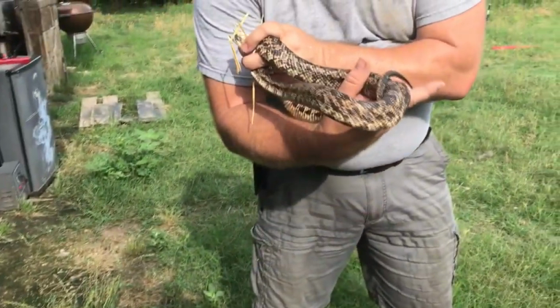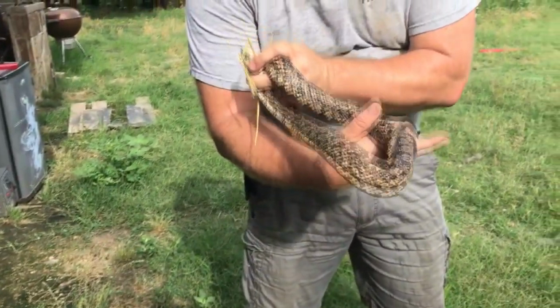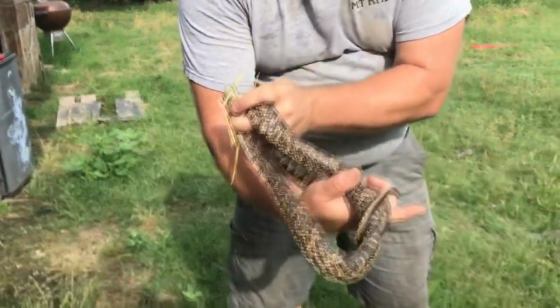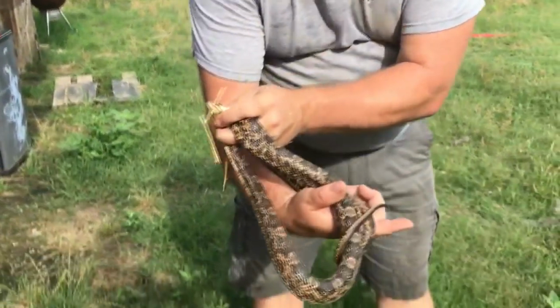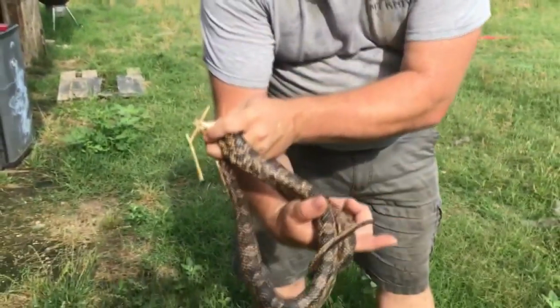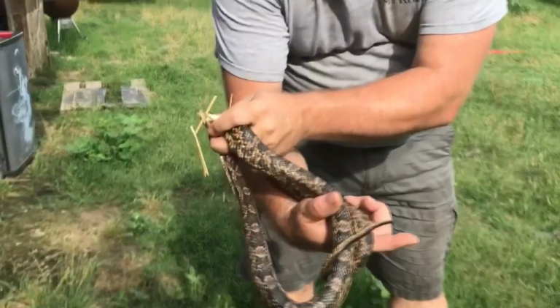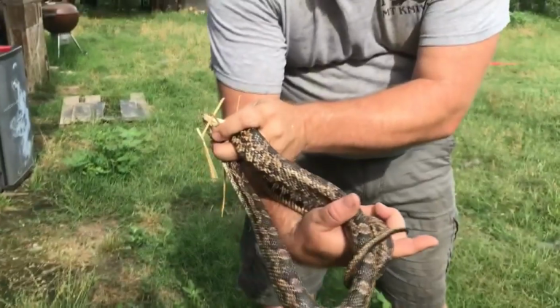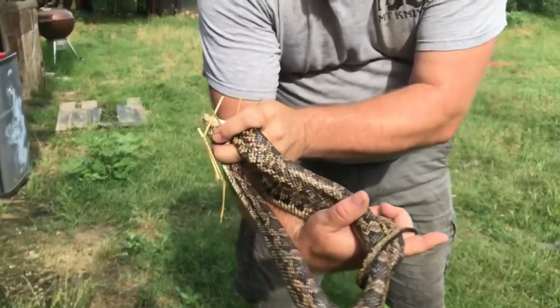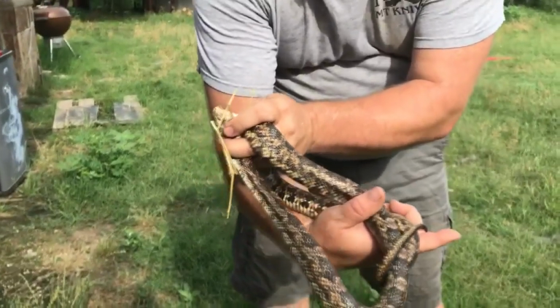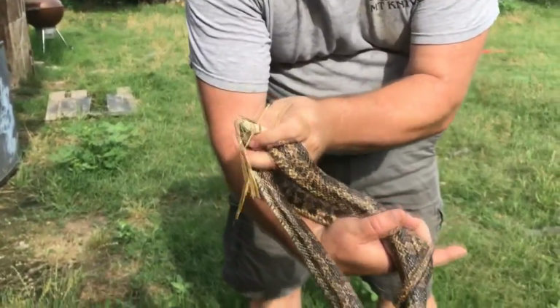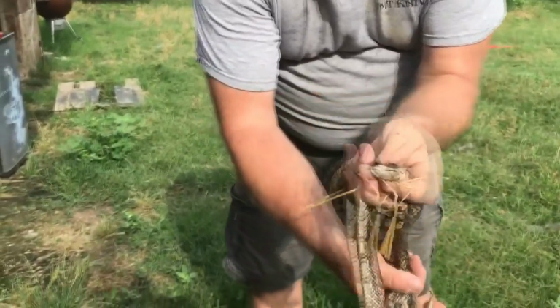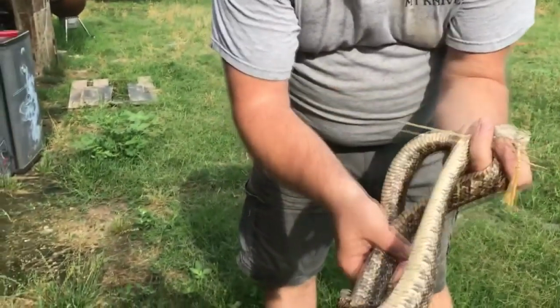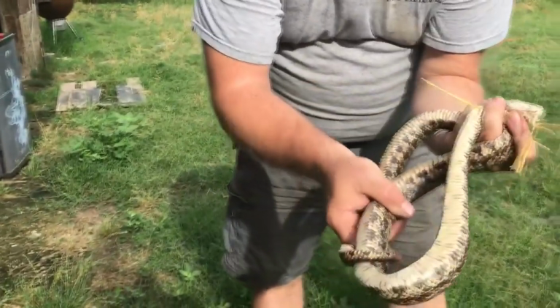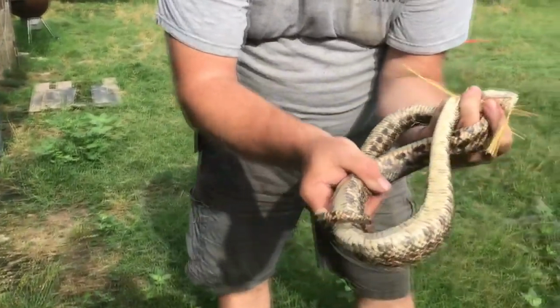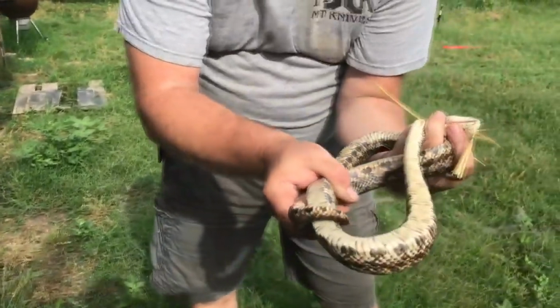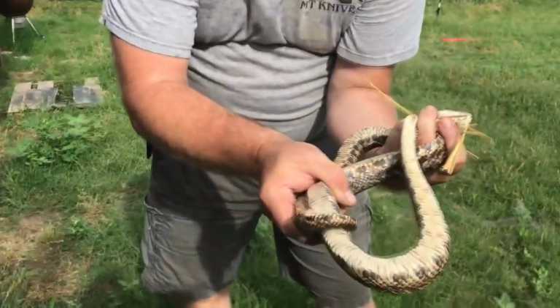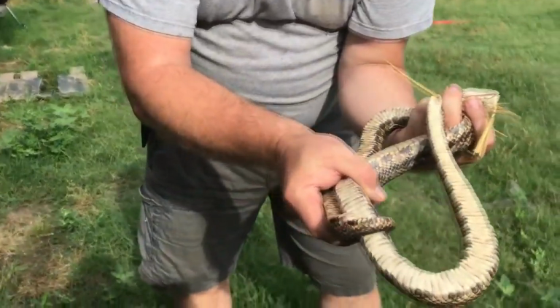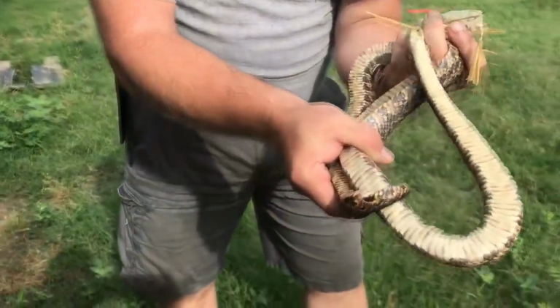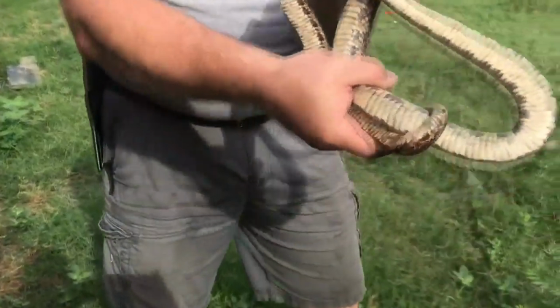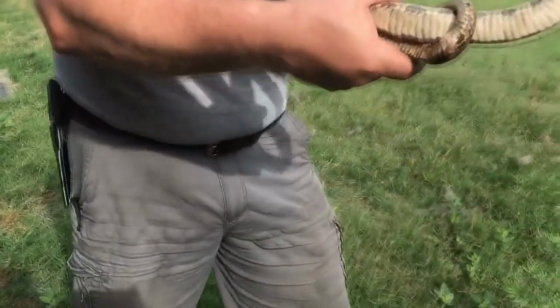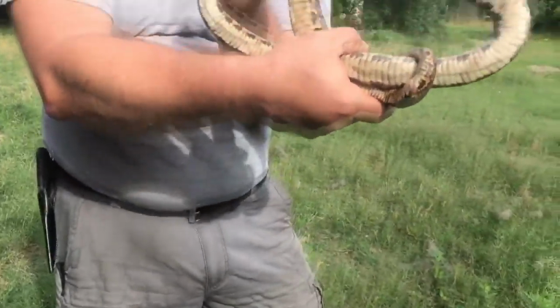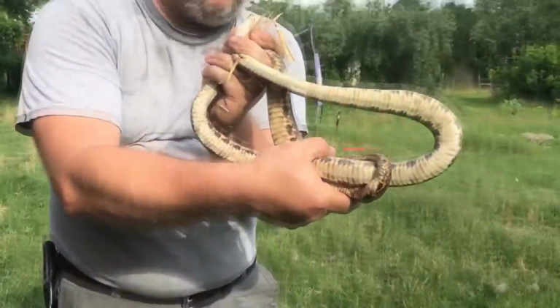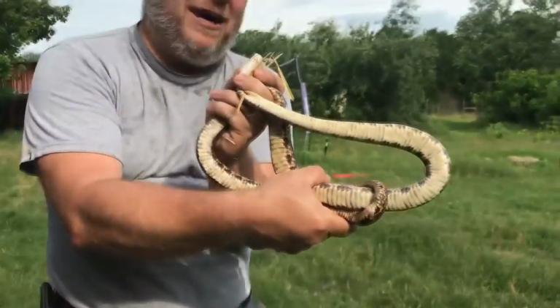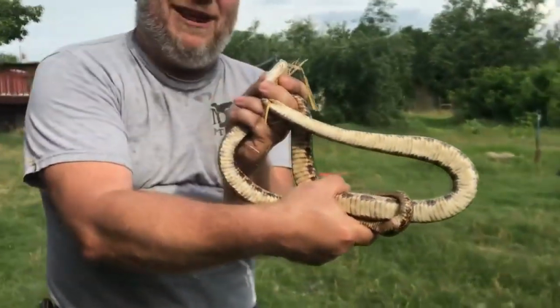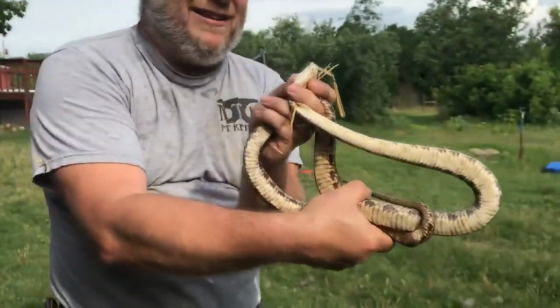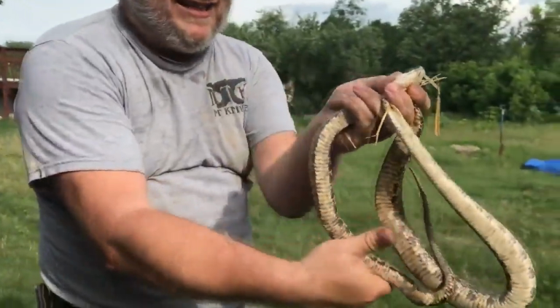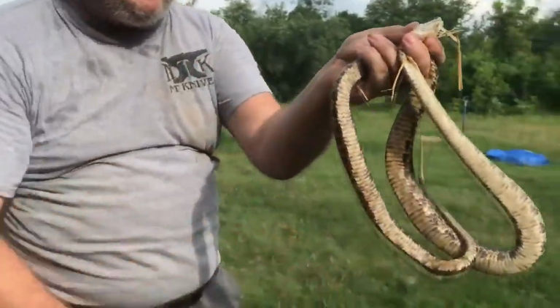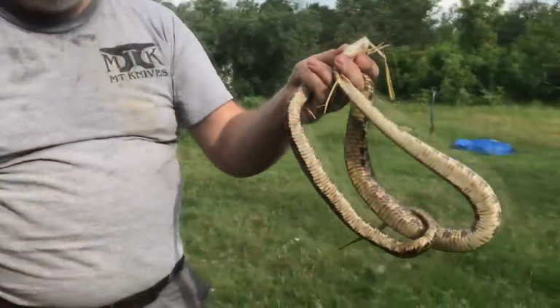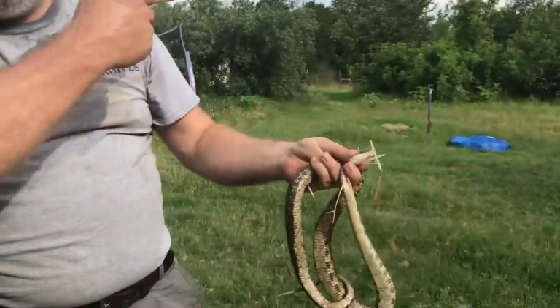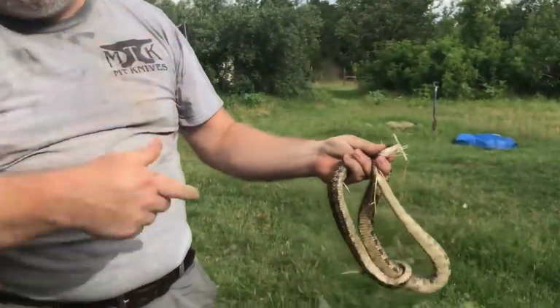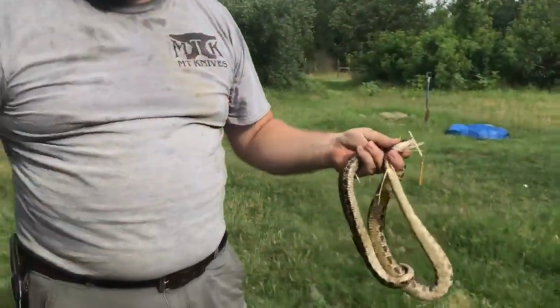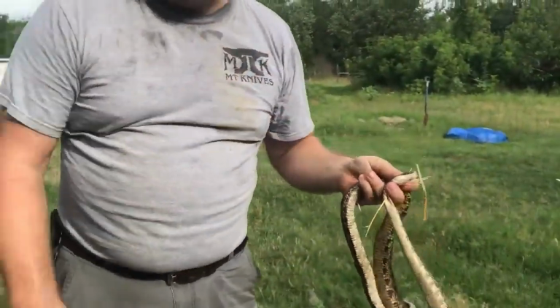This one's getting ready to shed. You can see how much more faded-looking the scales are on him. I said the last one didn't musk — this one's musking right now. They stink. I'm going to go toss them in the woods.